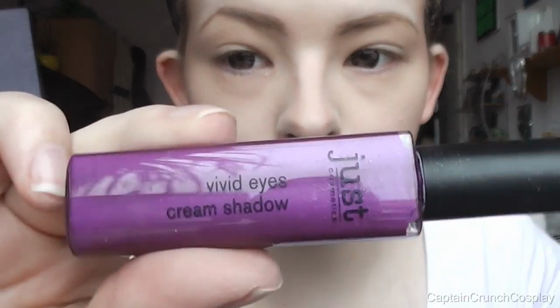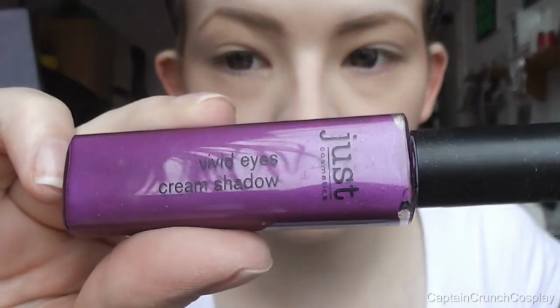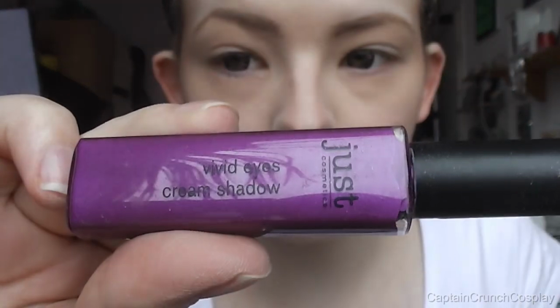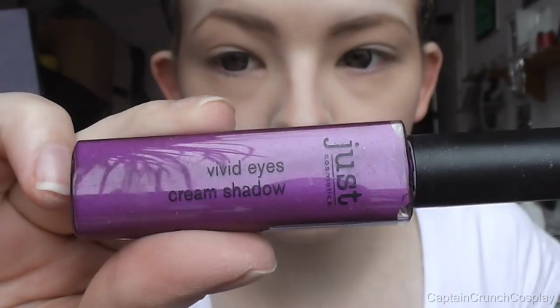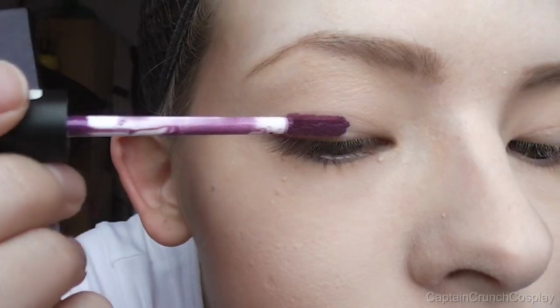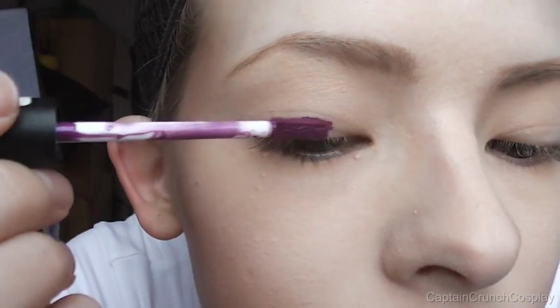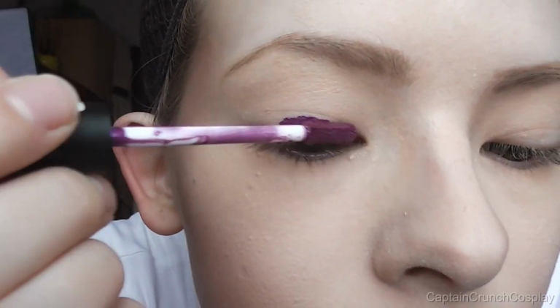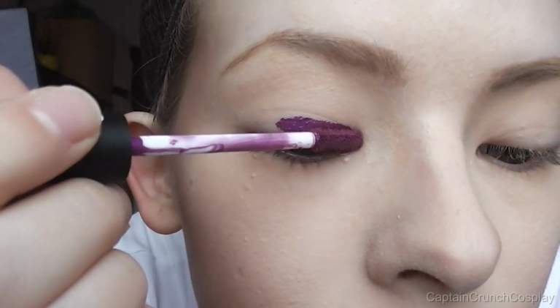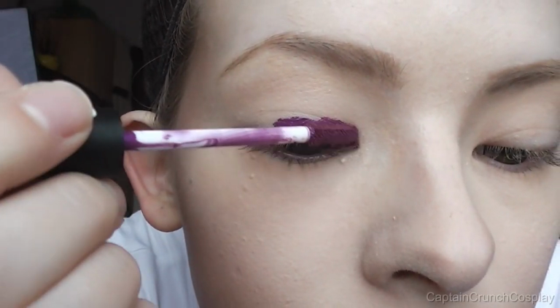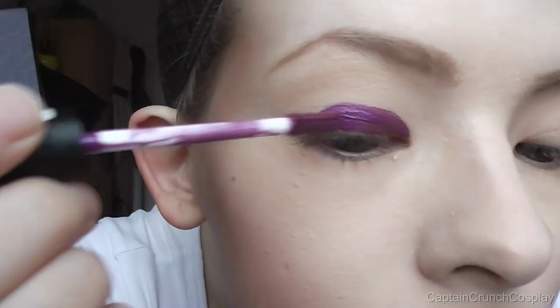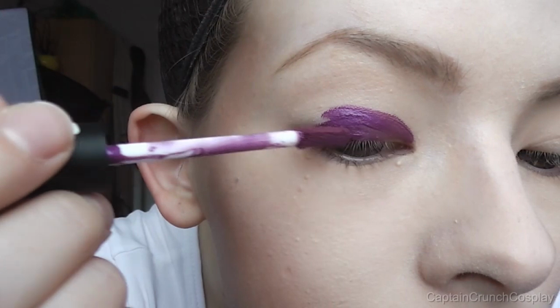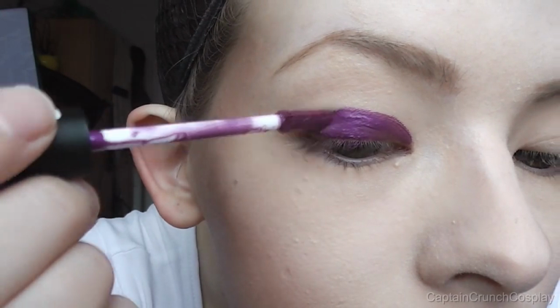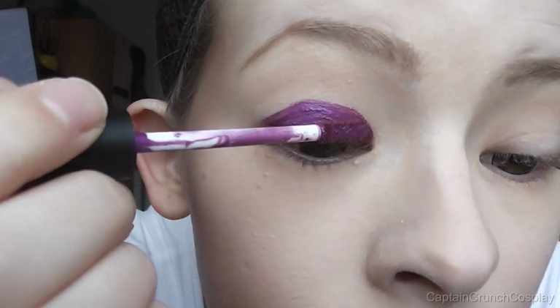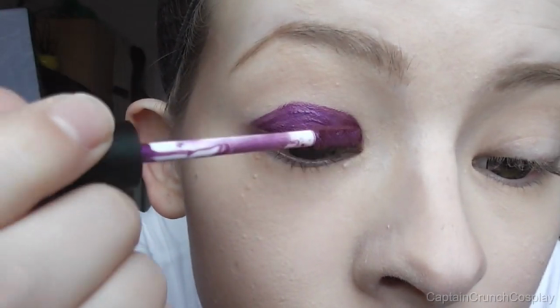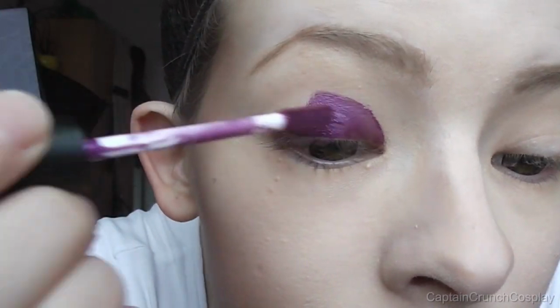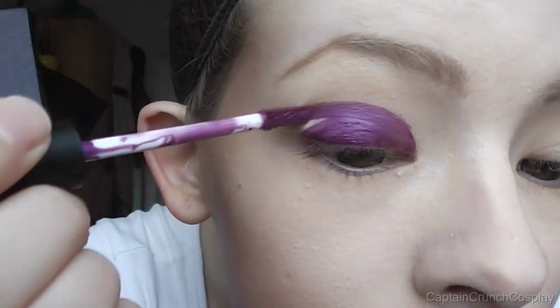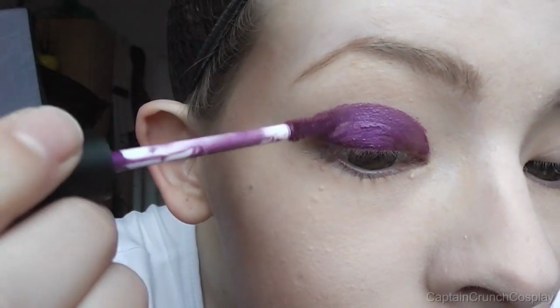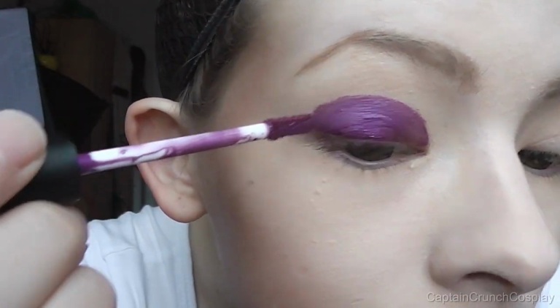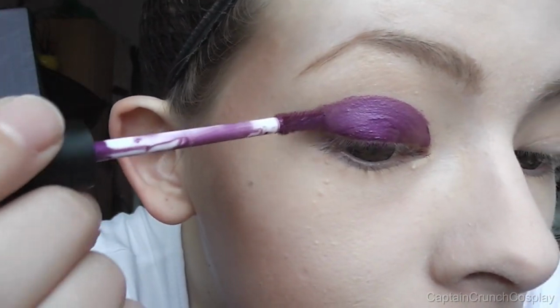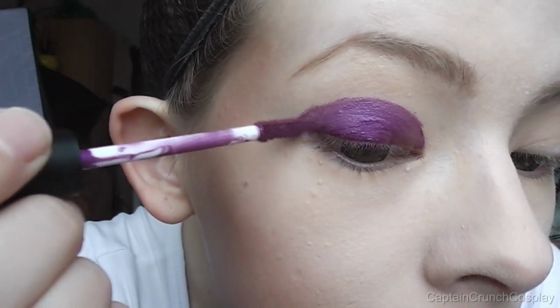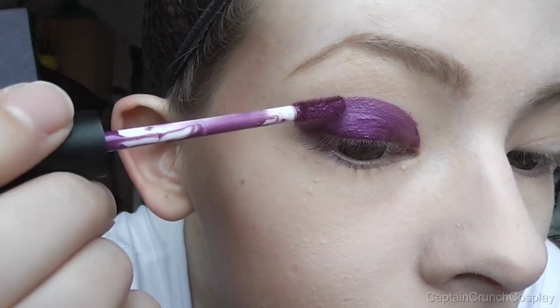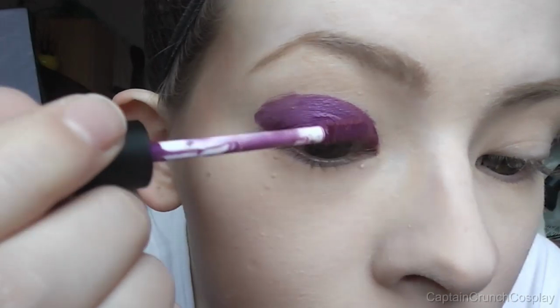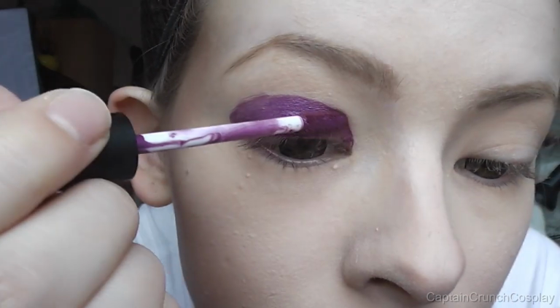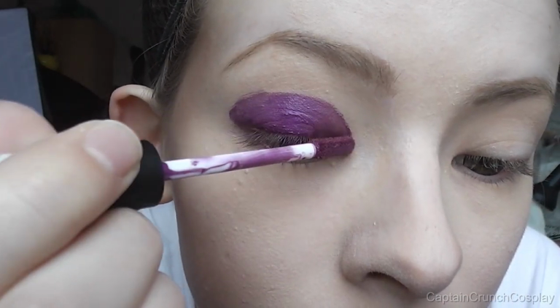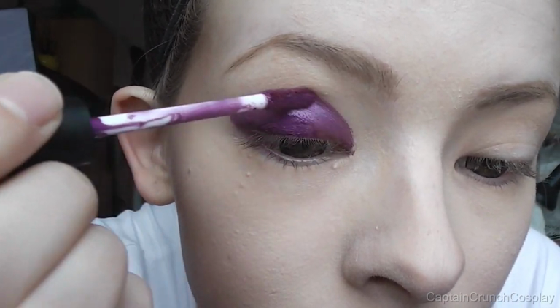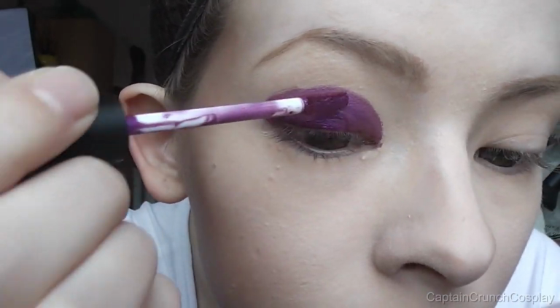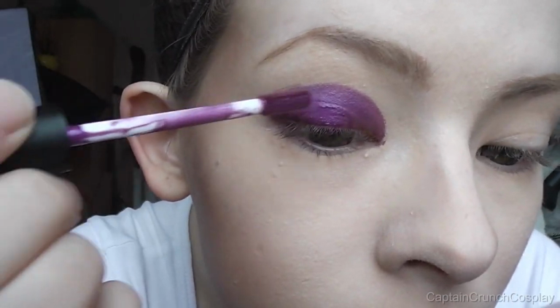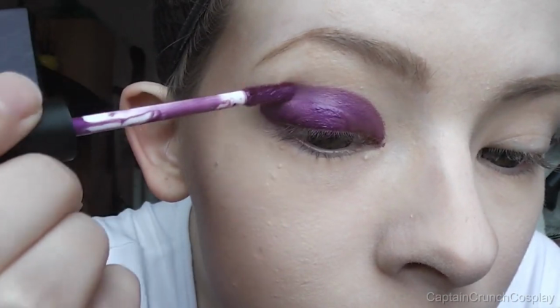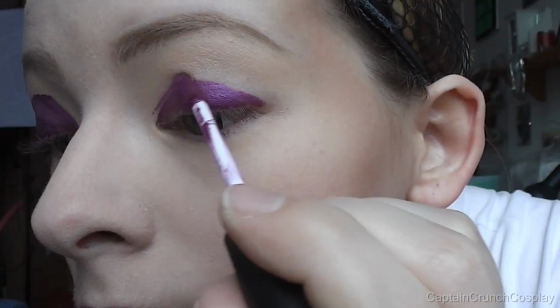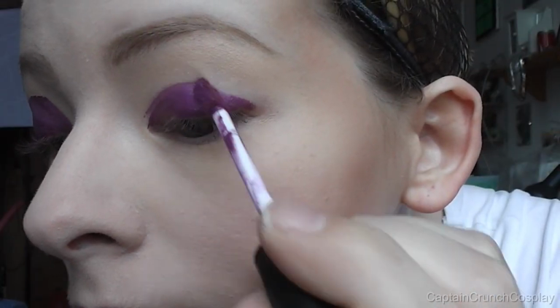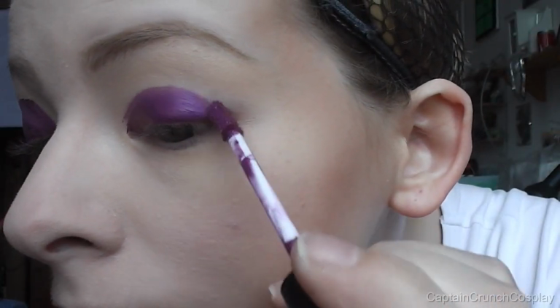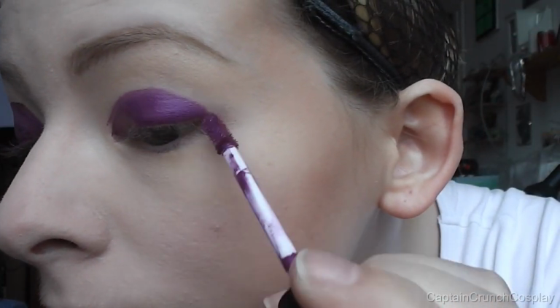If you can find one, use a liquid purple eyeshadow — it will work as a good base for the glitter. If you don't have one, just use a normal eye primer and dab purple eyeshadow on it. But don't bring the whole thing too high up.